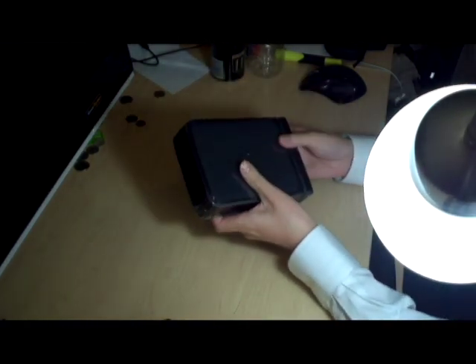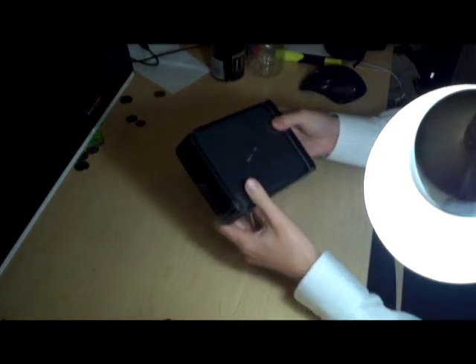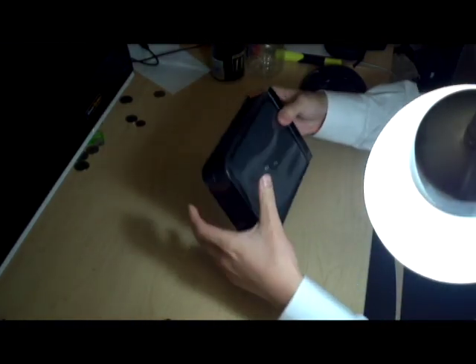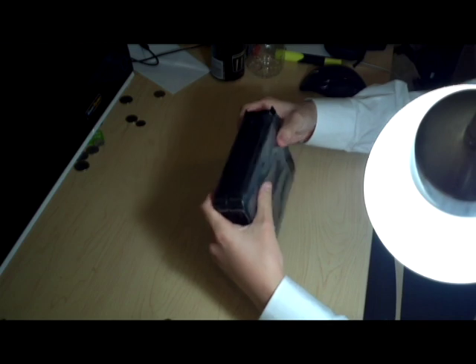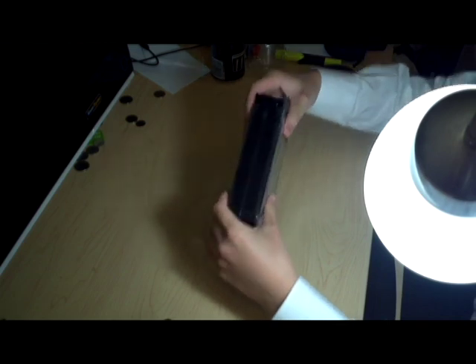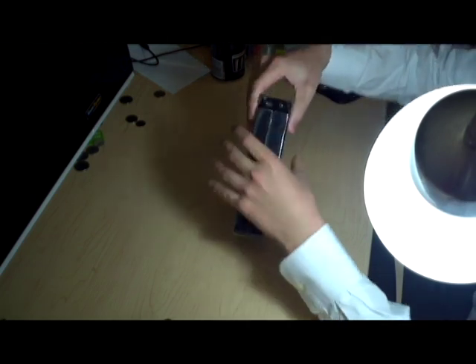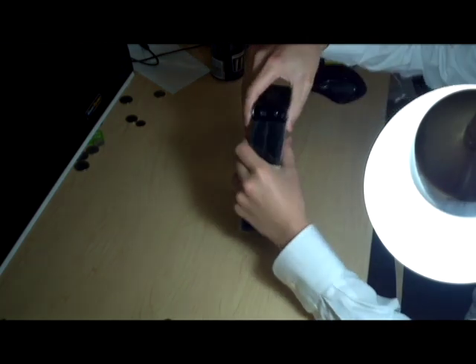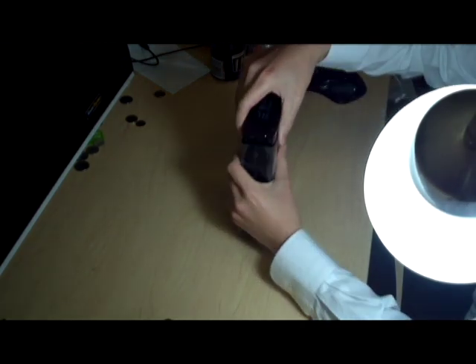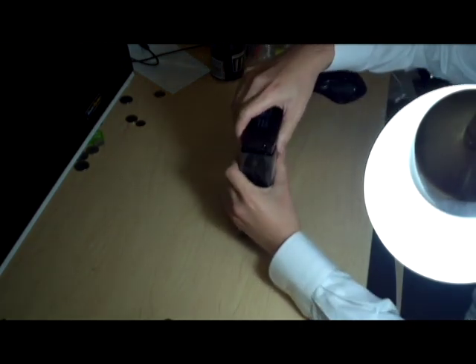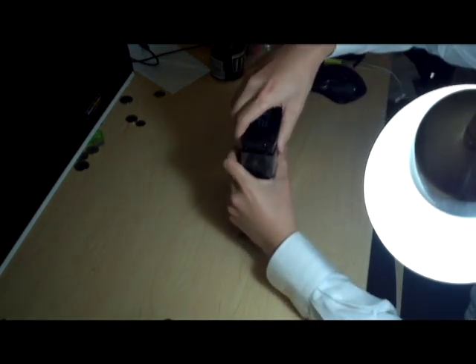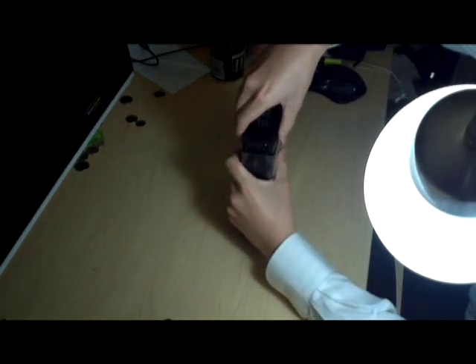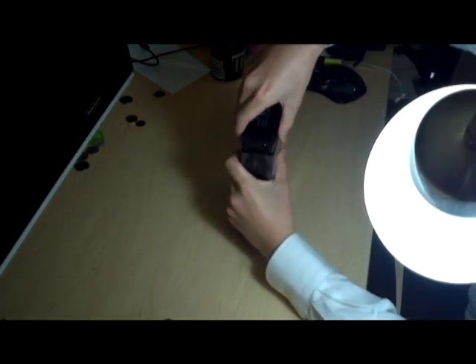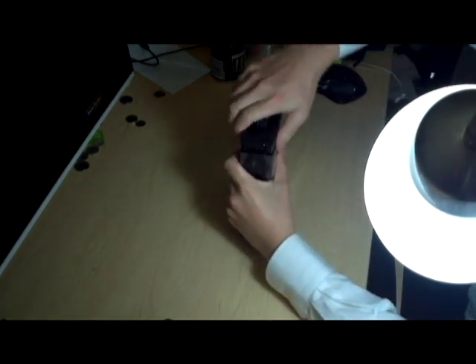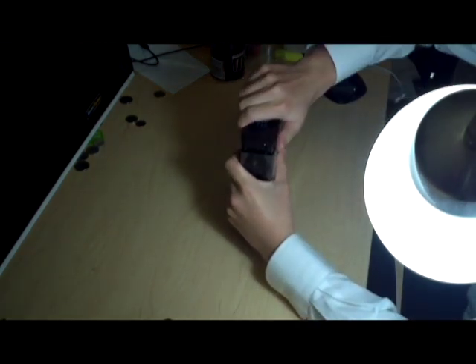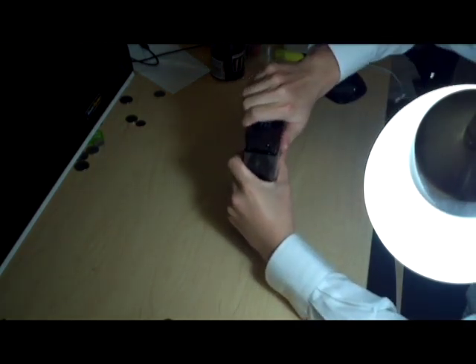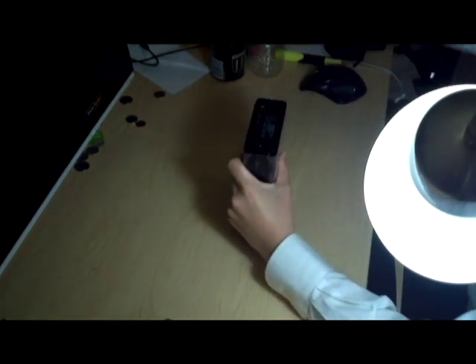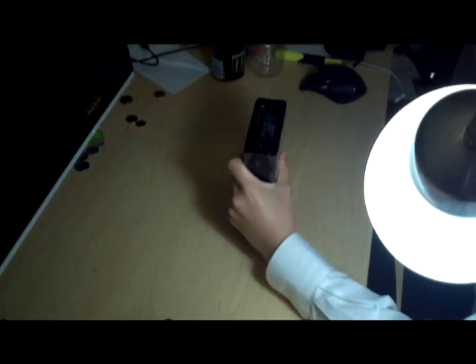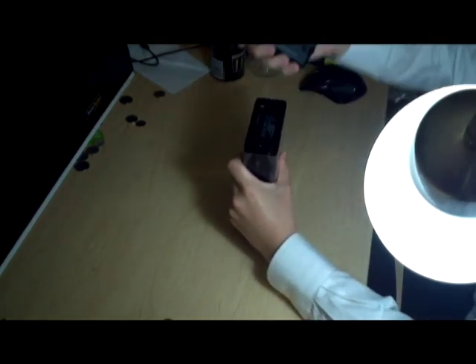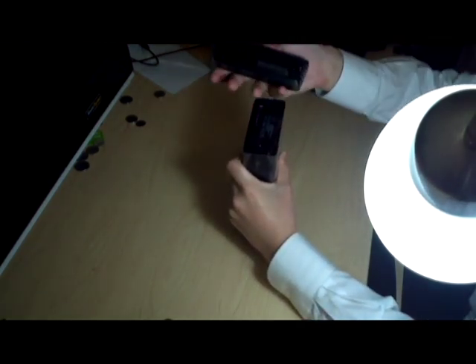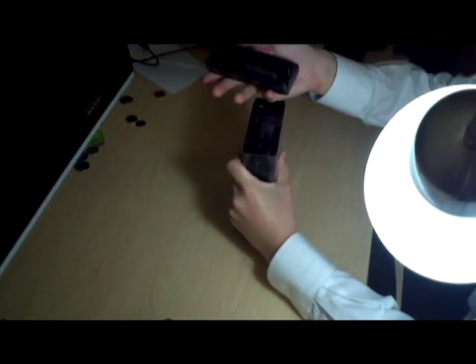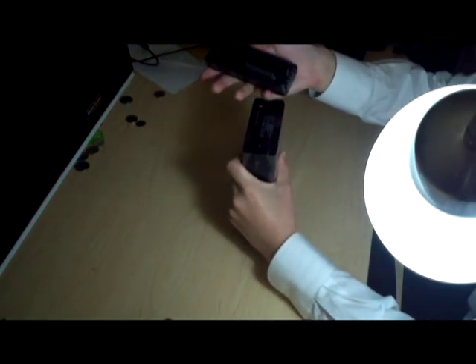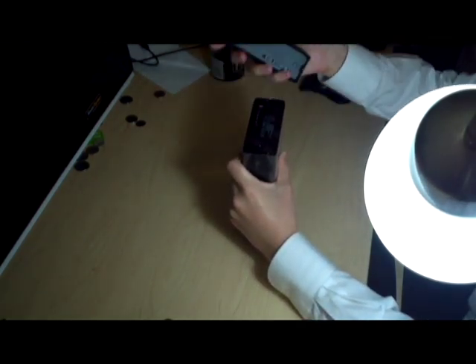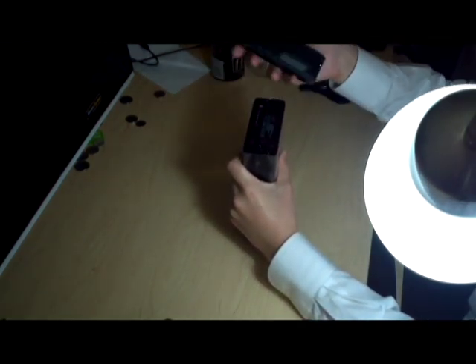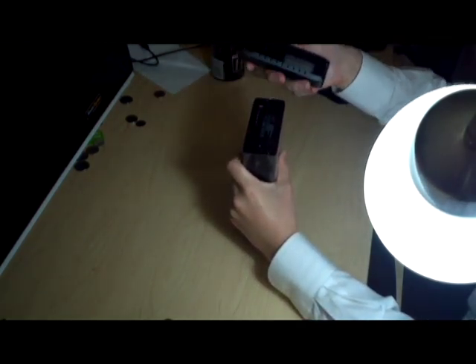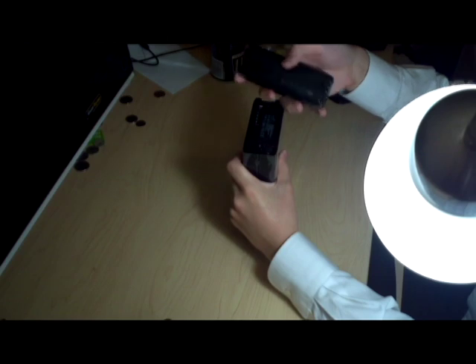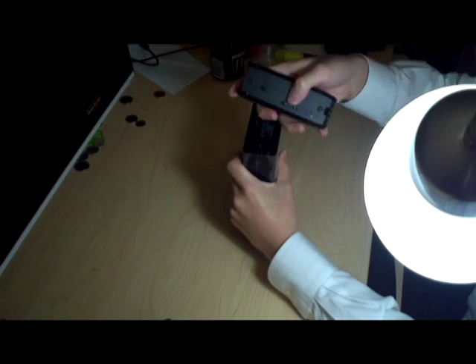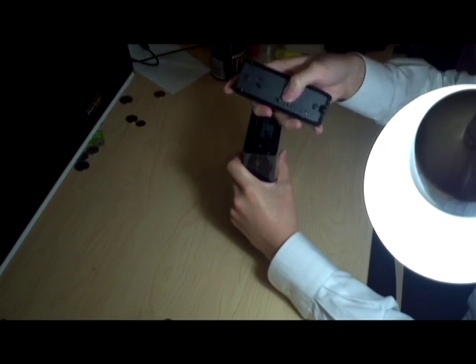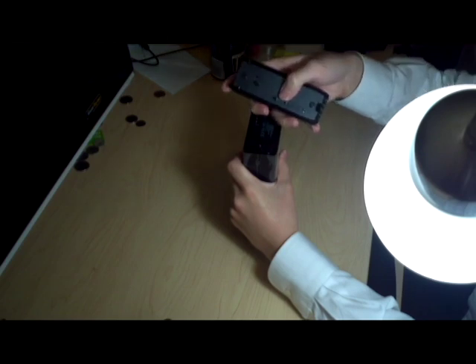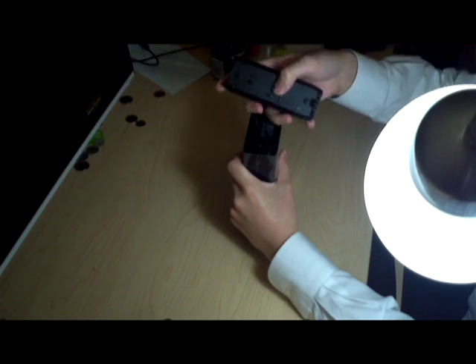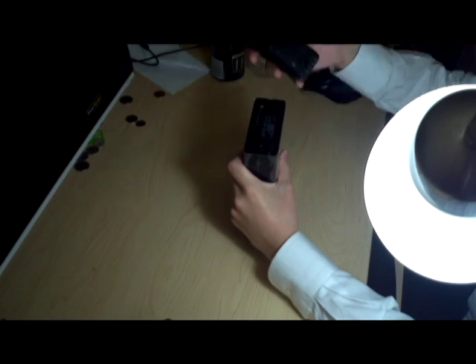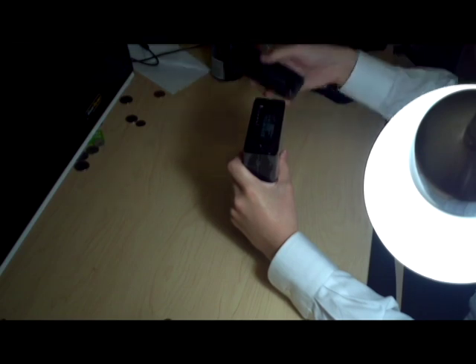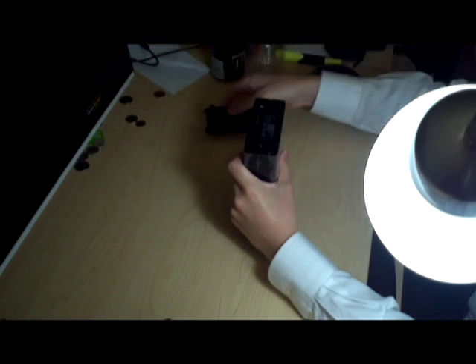The first thing you have to do is just pull the base off straight out. It's only held in by three prongs and the SATA connector, as you can see here.